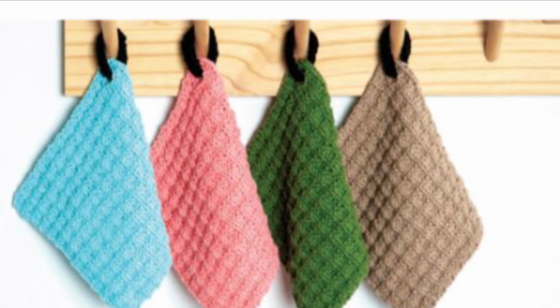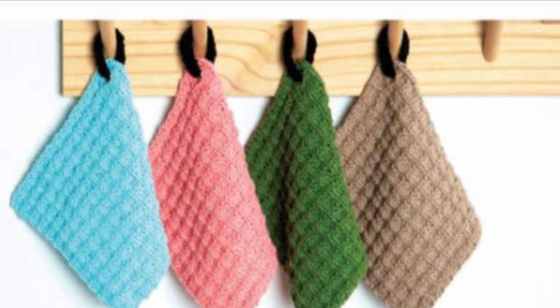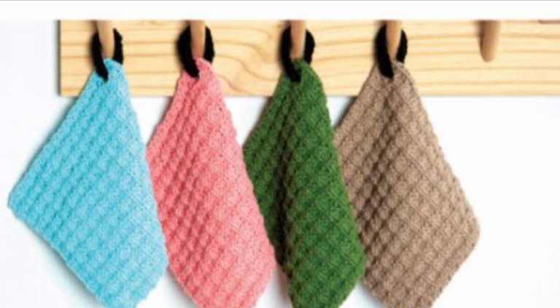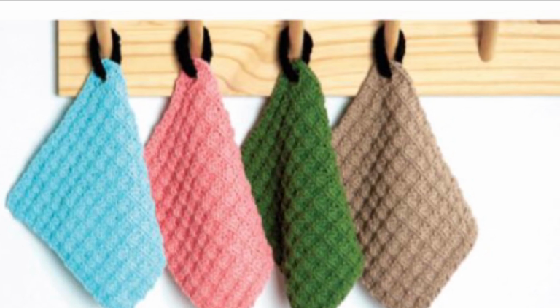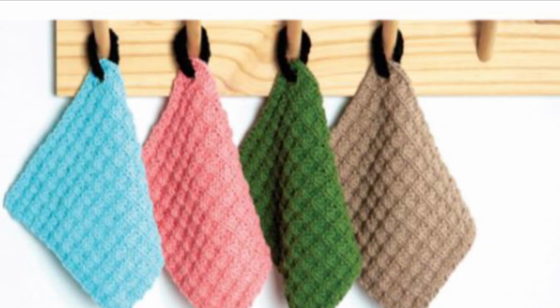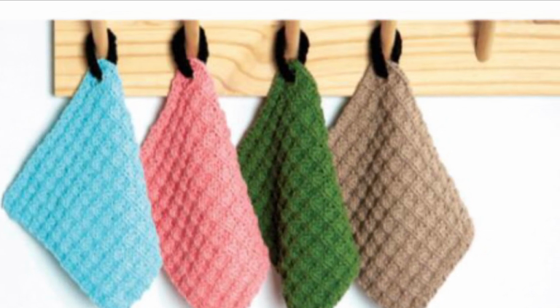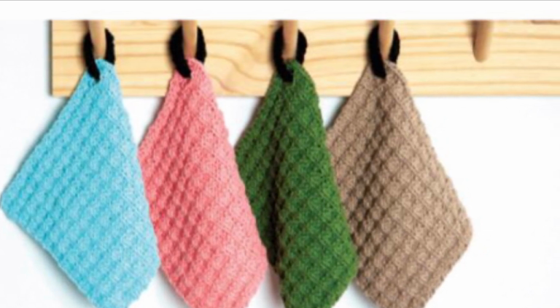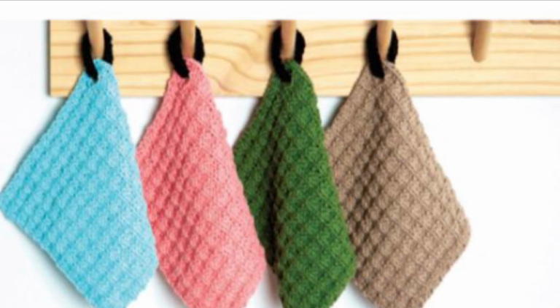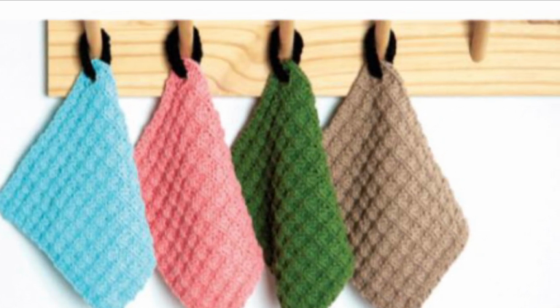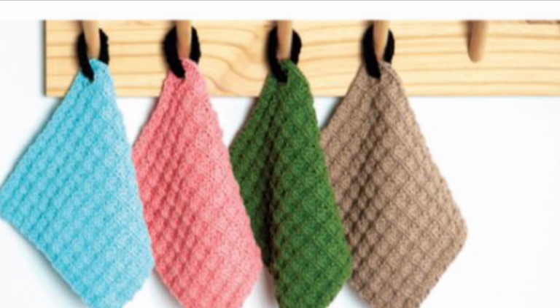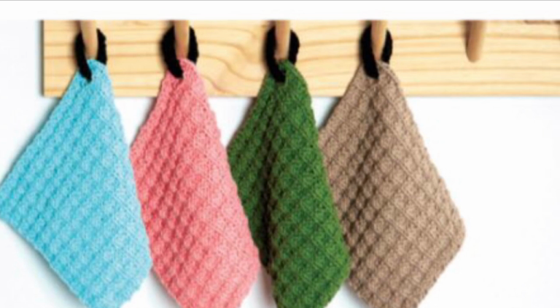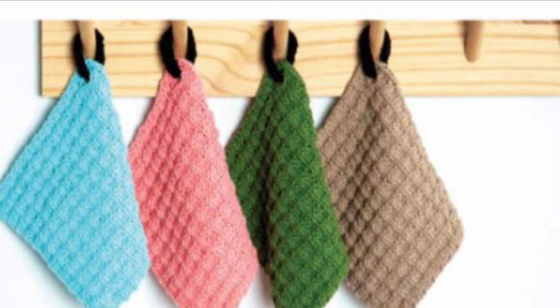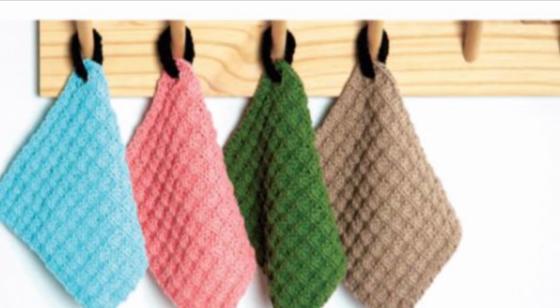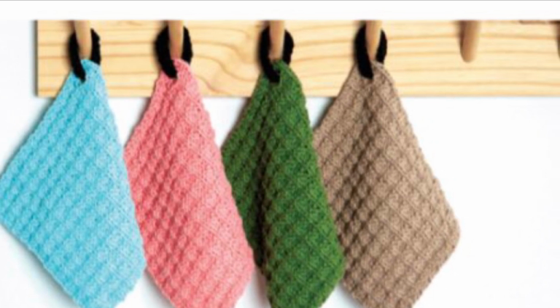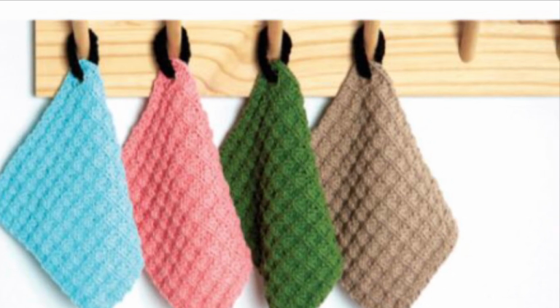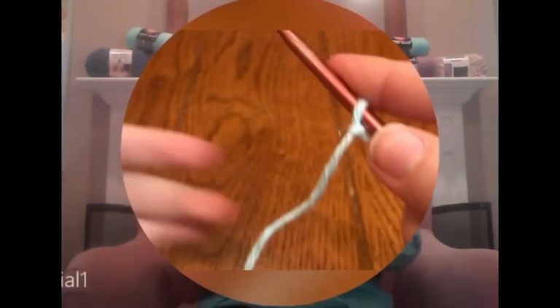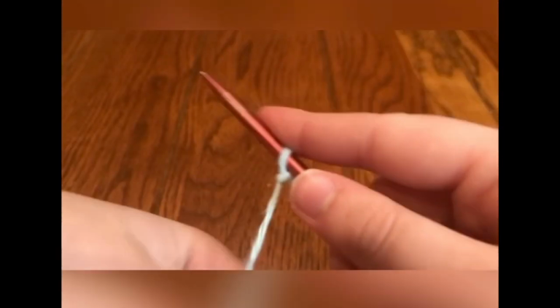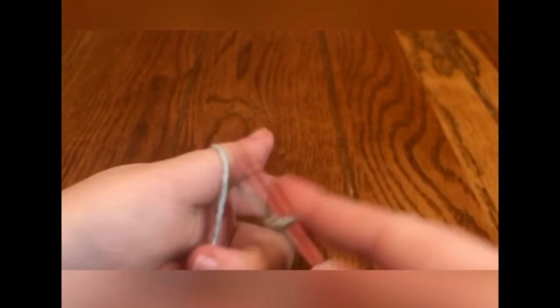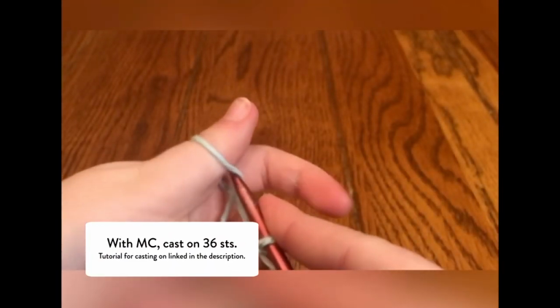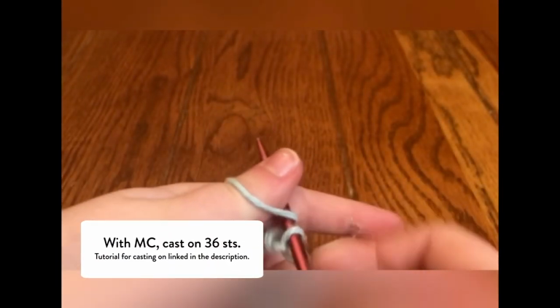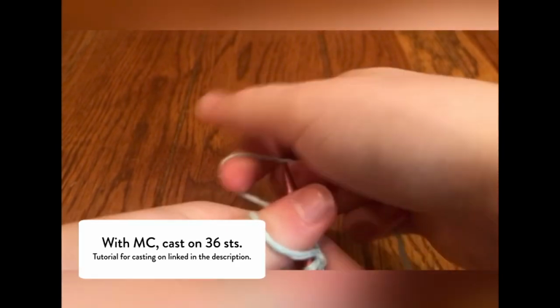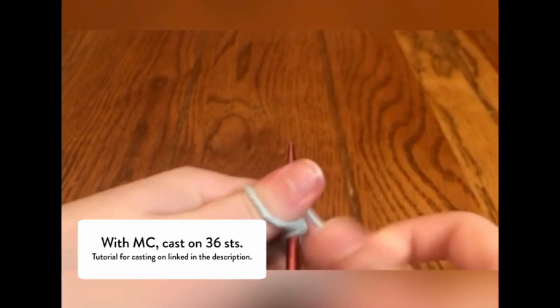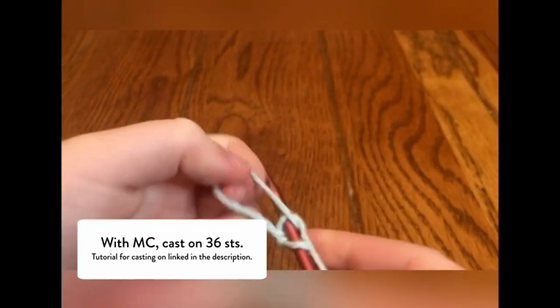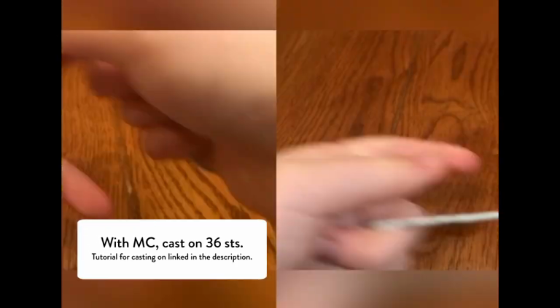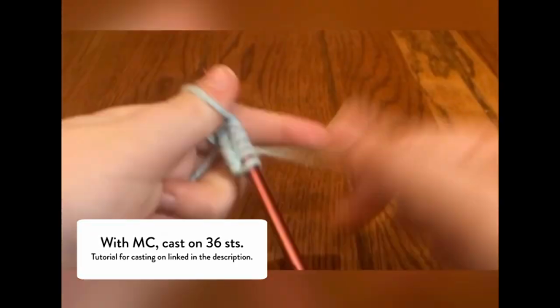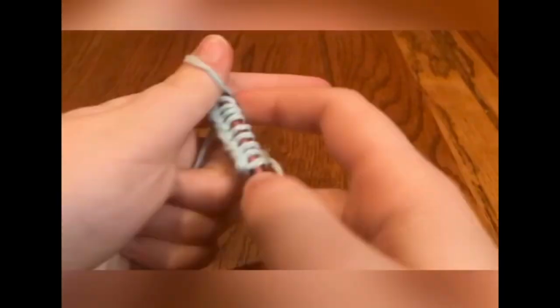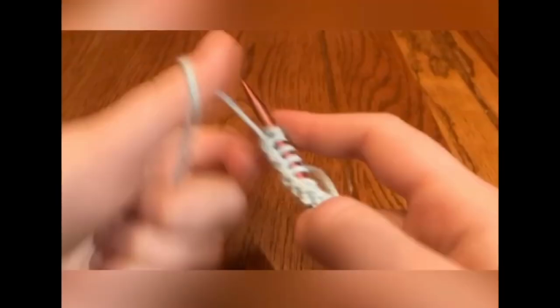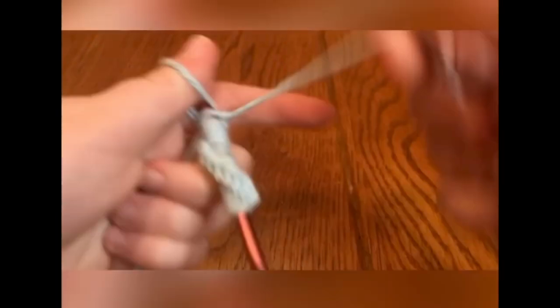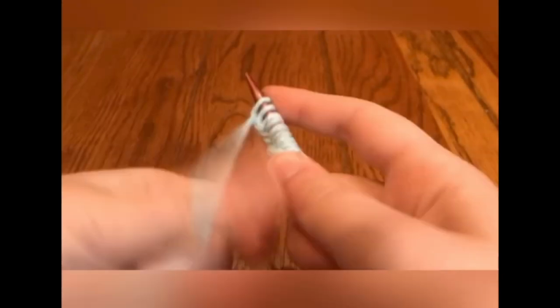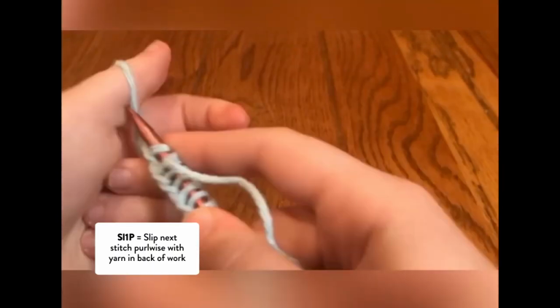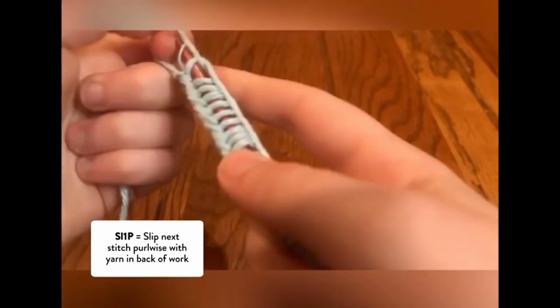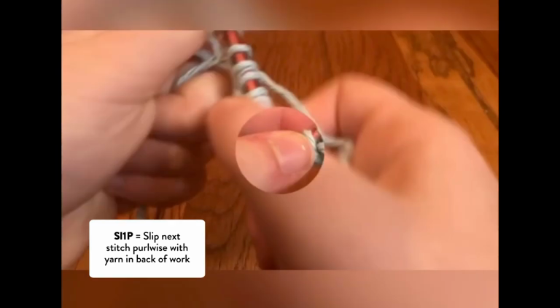It's in the waffle stitch and is great for any knitter, especially to solidify knits and purls. Check out the free pattern in the description. First, I'm casting on 36 stitches on size 7 needles. Next, I'll use a stitch called SL1P.